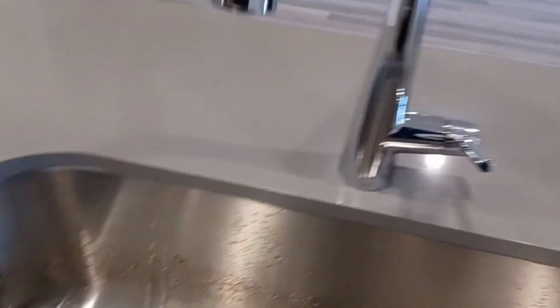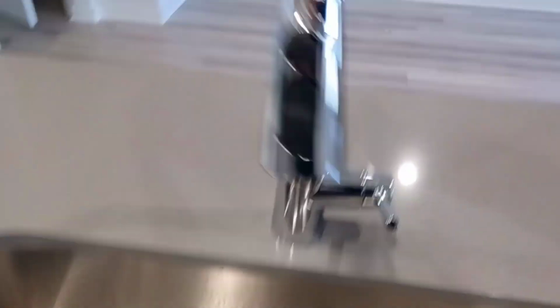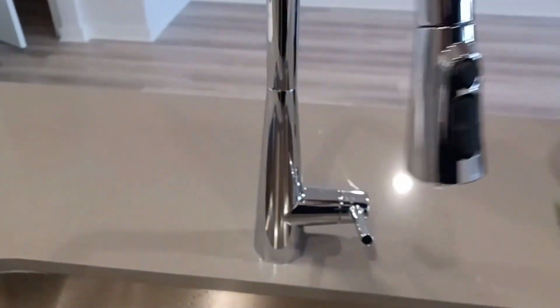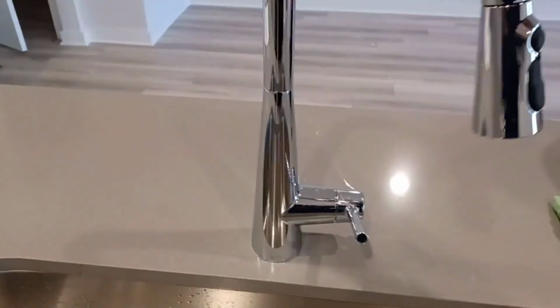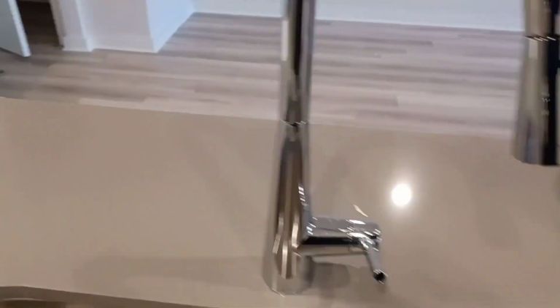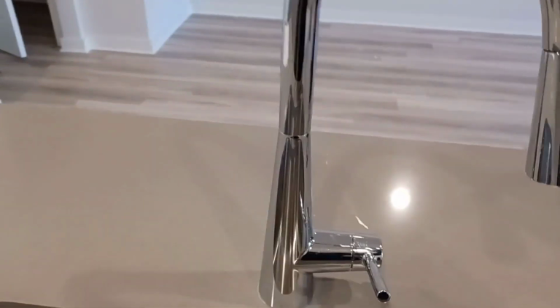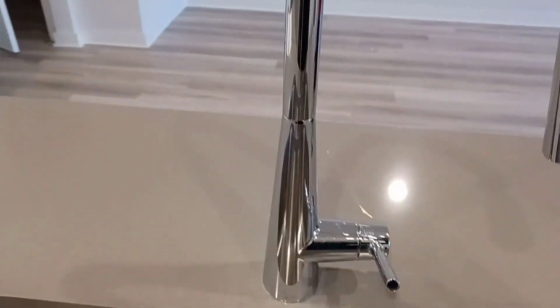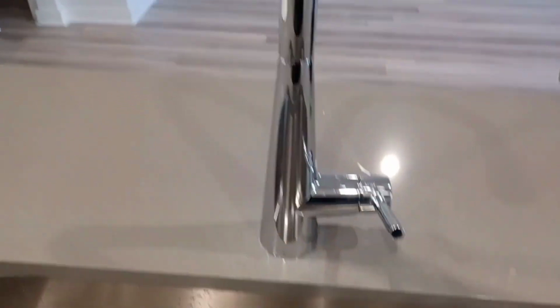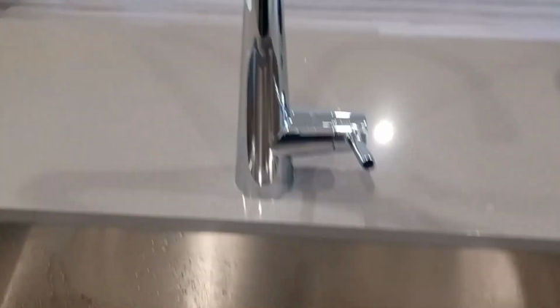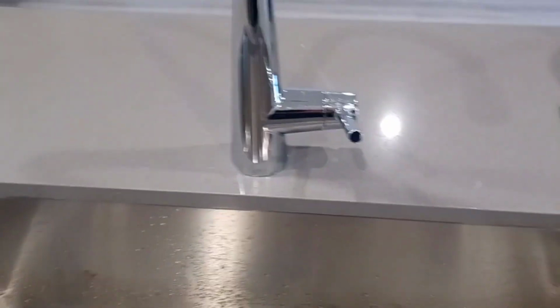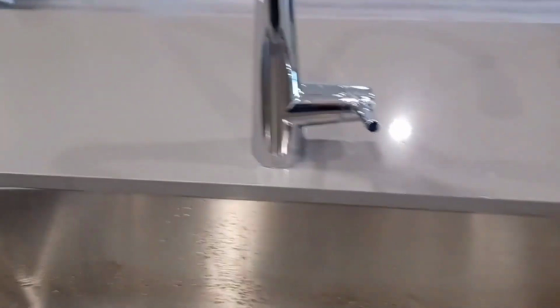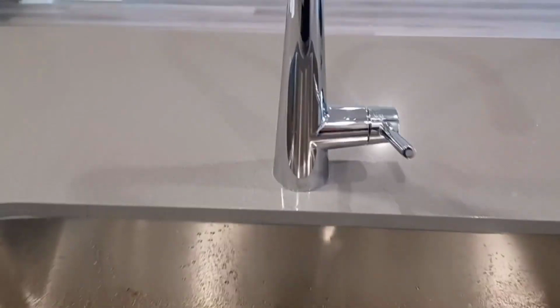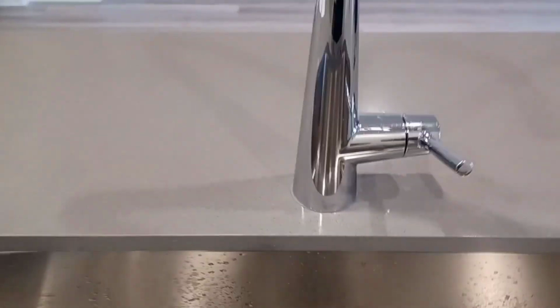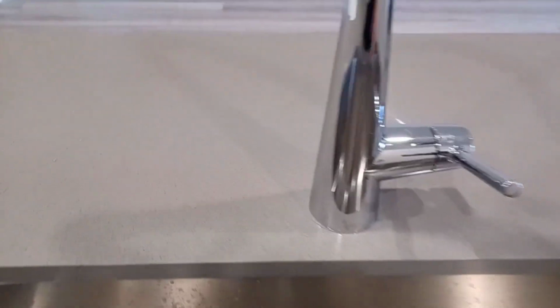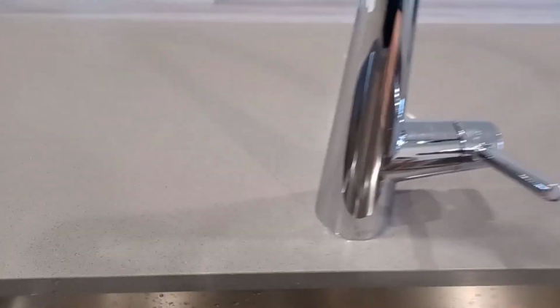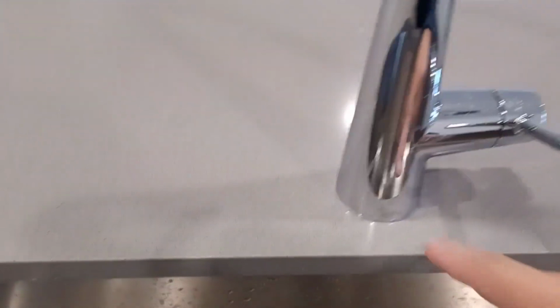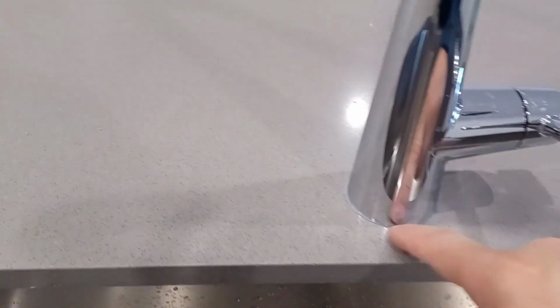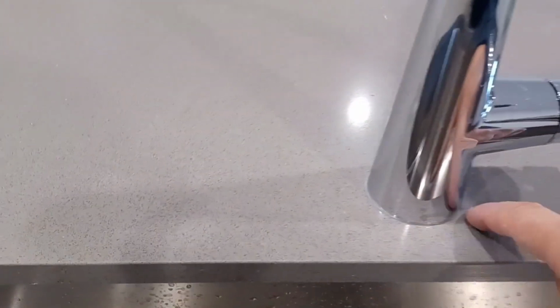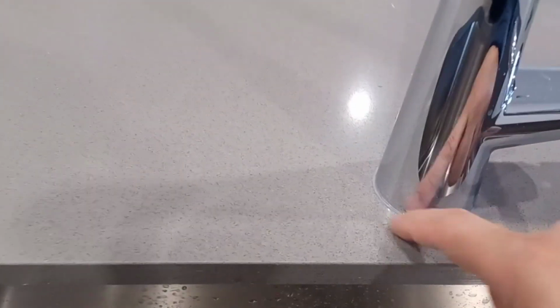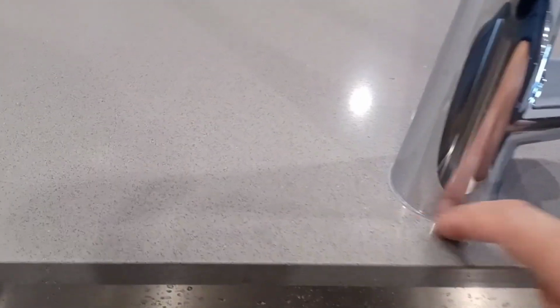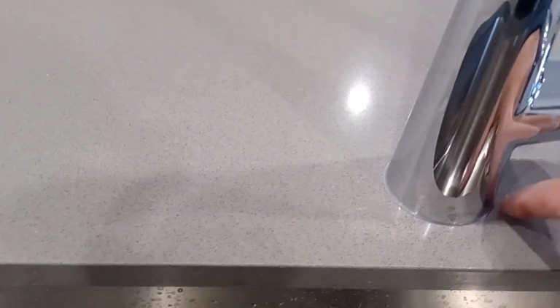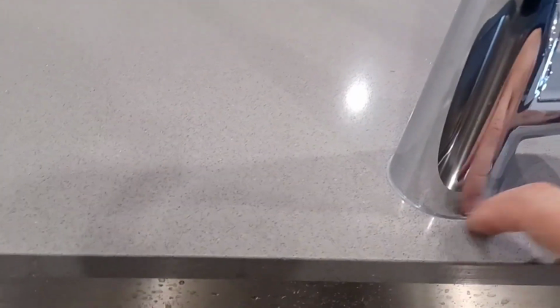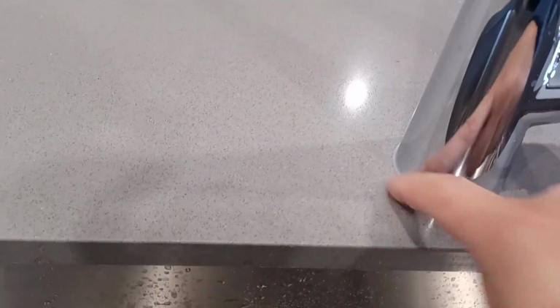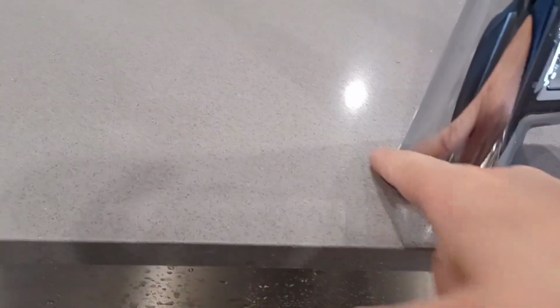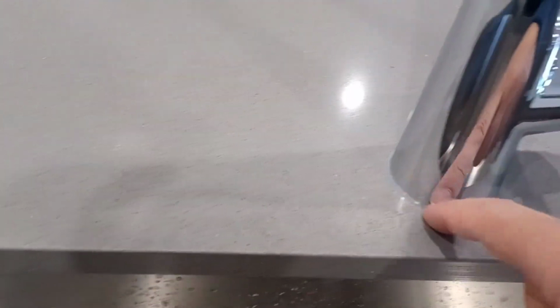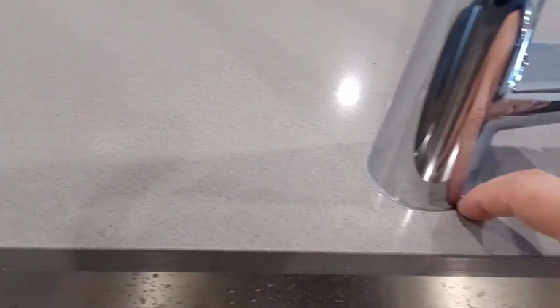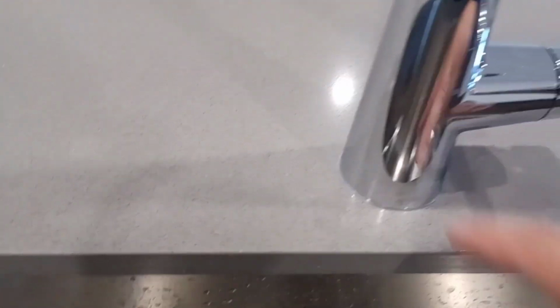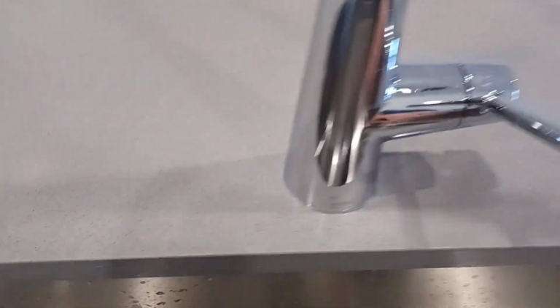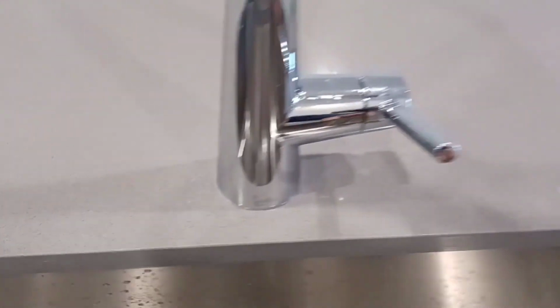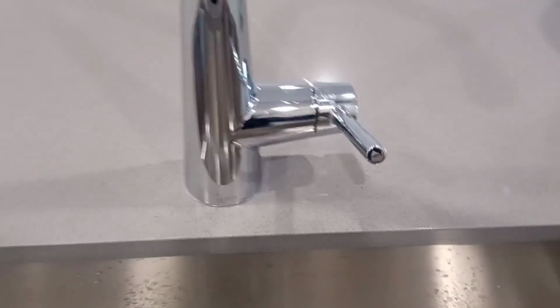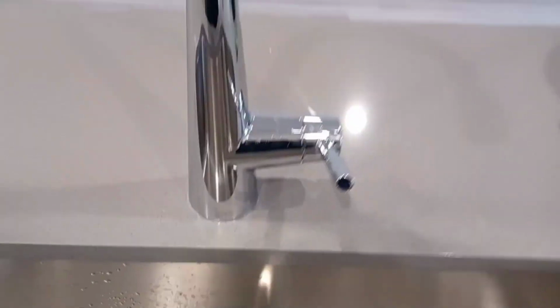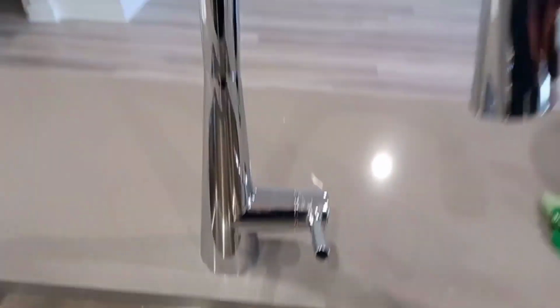It's really smooth, so it looks really elegant on the countertop. It has a nice sleek finish.